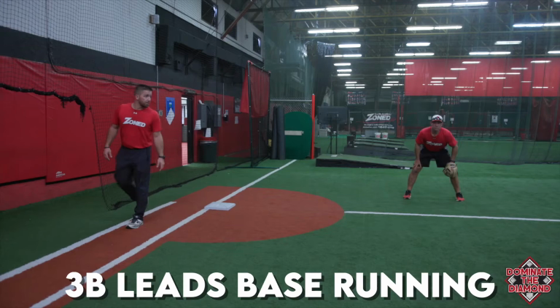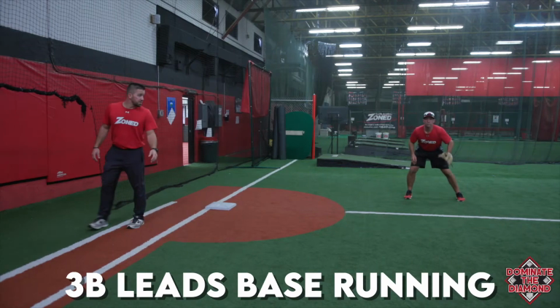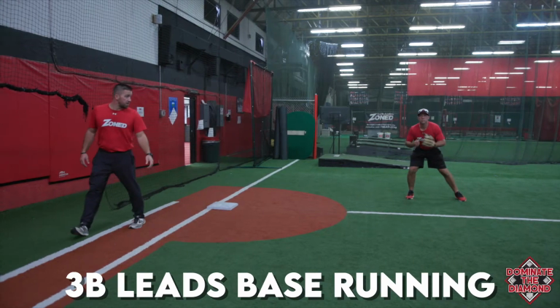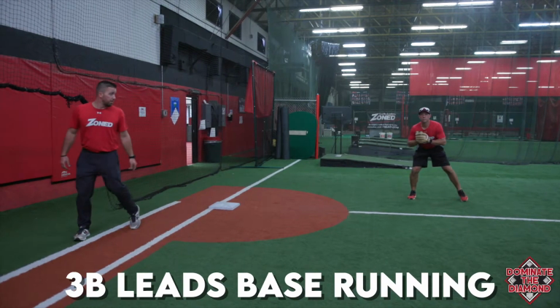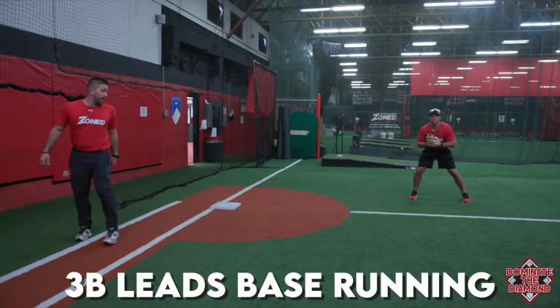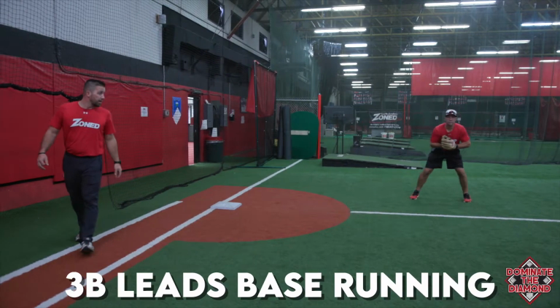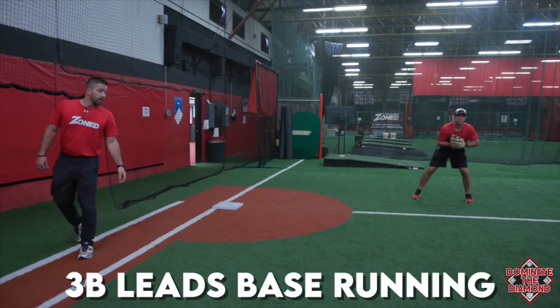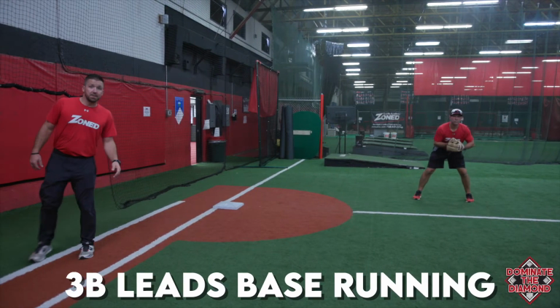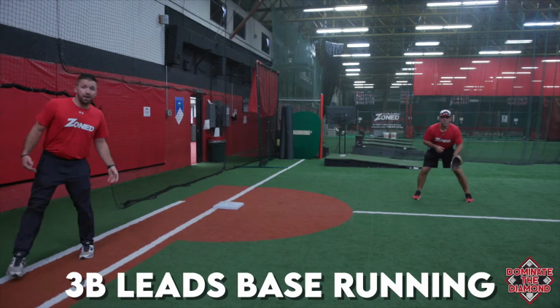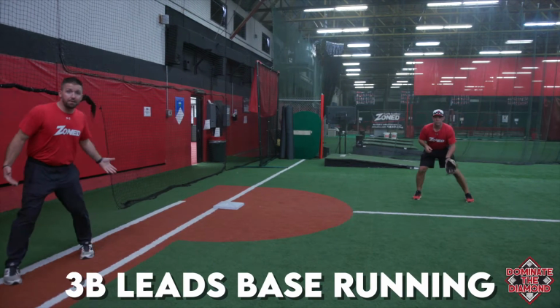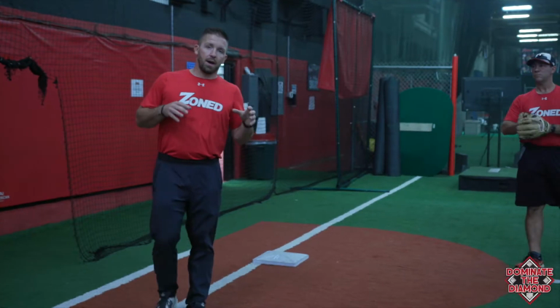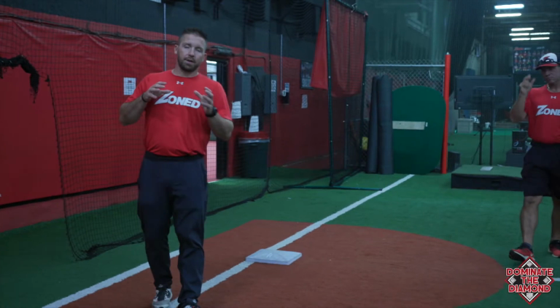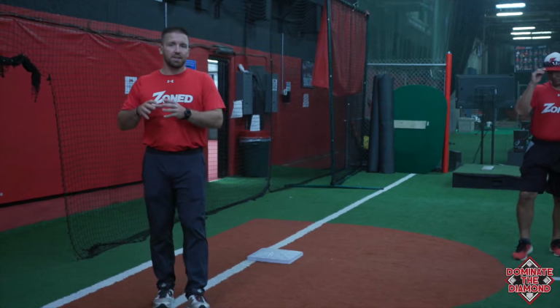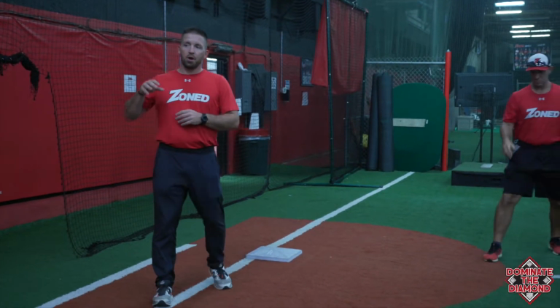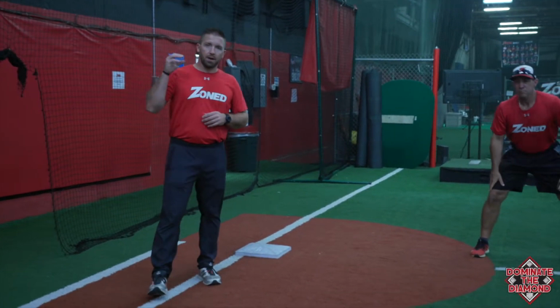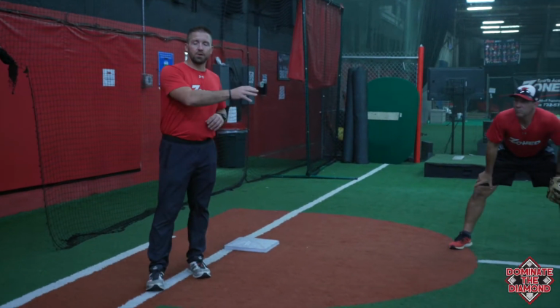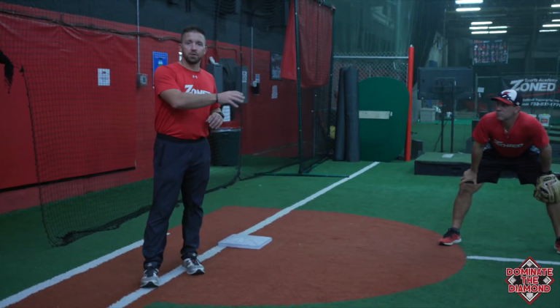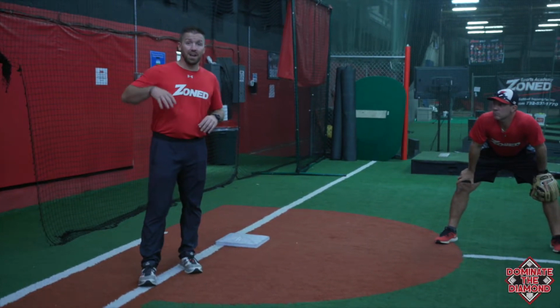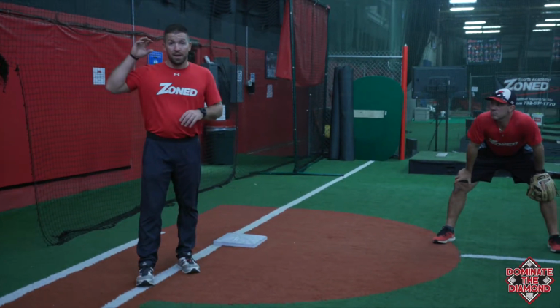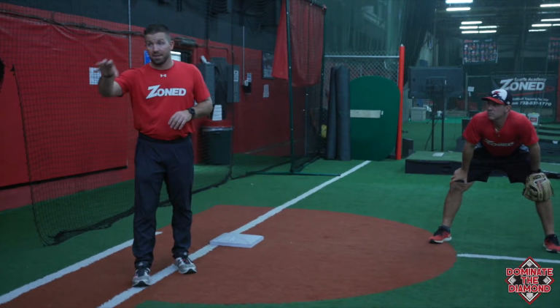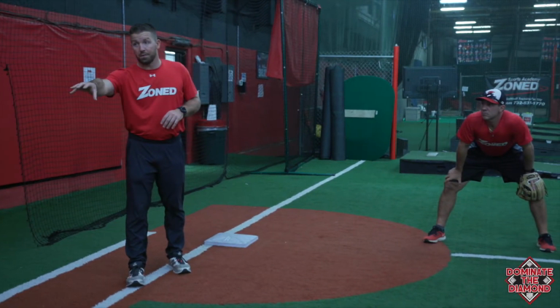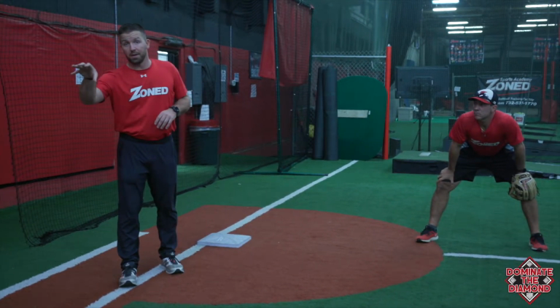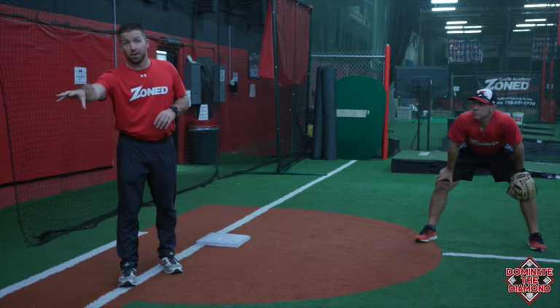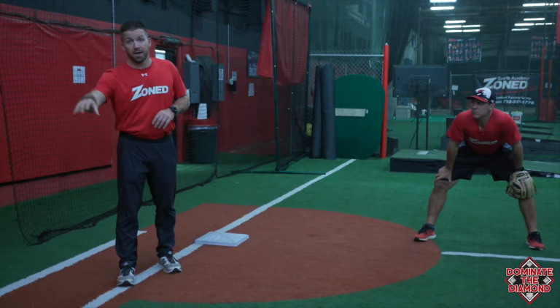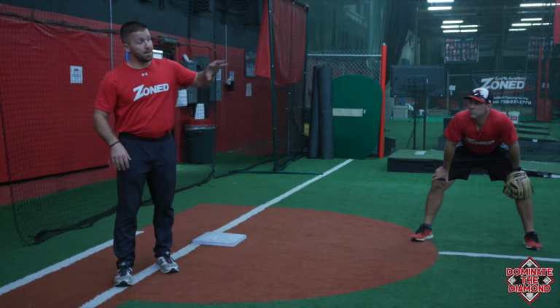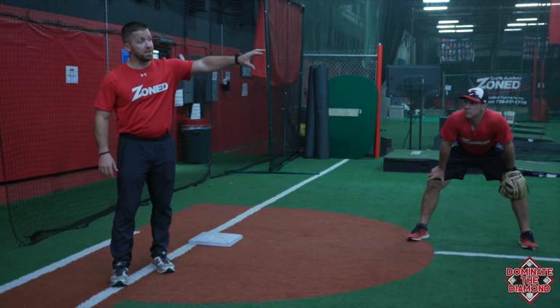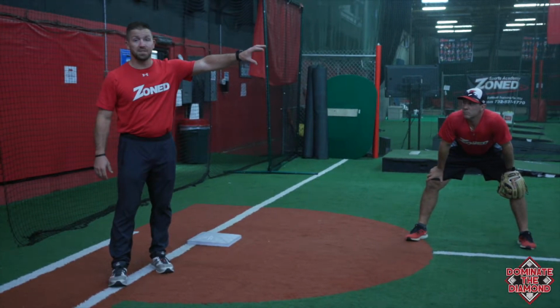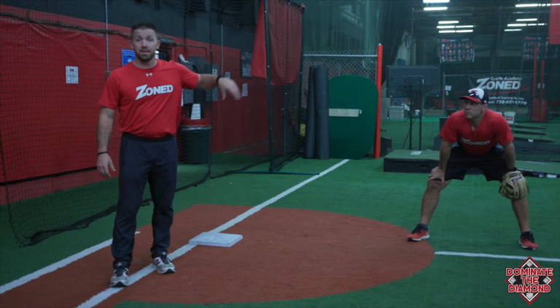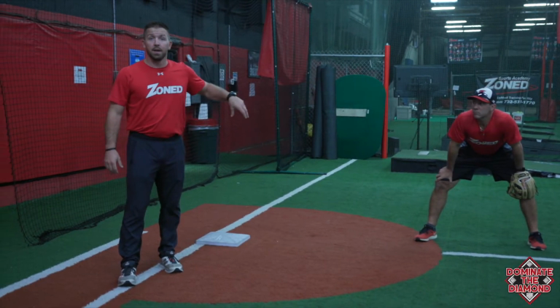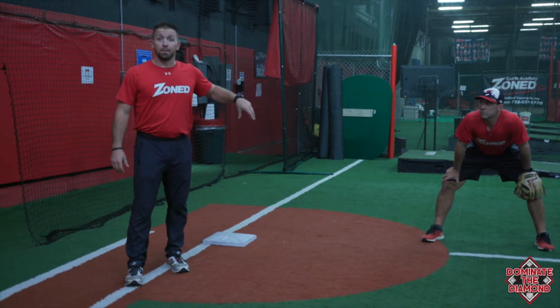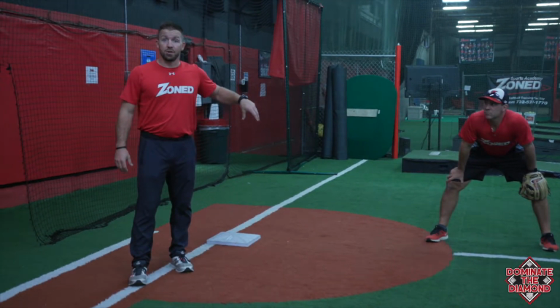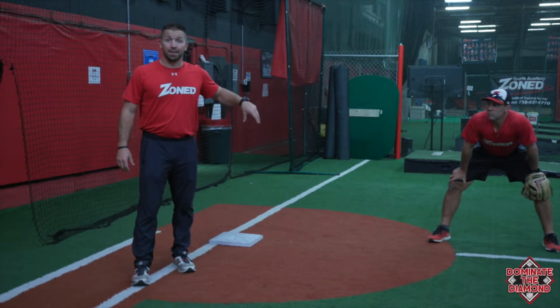In this video we're going to talk about leads off of third base. We saw it in the World Series the other night — guys got doubled off on a ground ball to the shortstop, doubled off on a rundown, and then the base runner from second base got thrown out trying to take third.